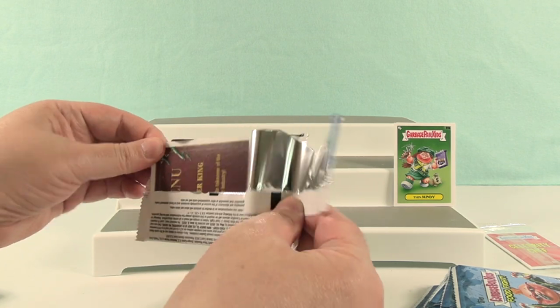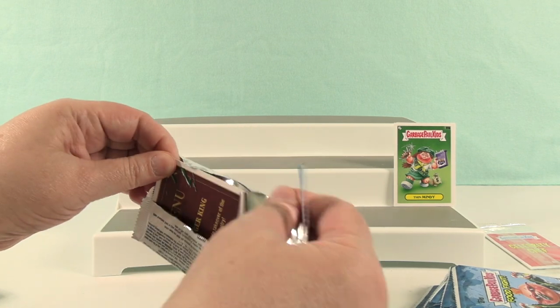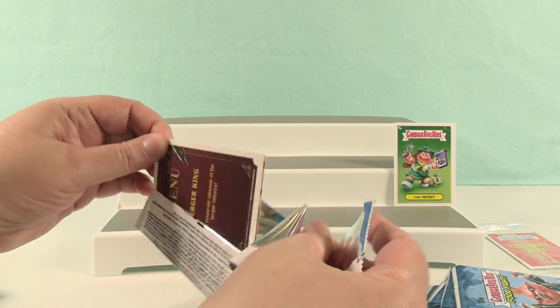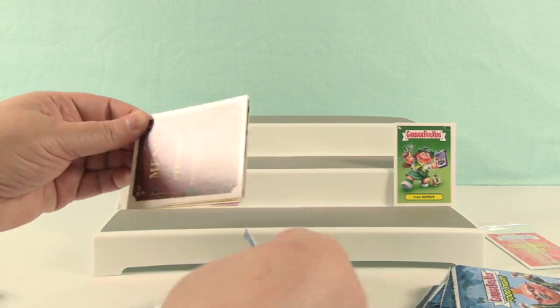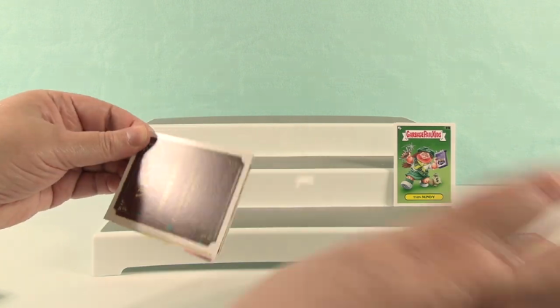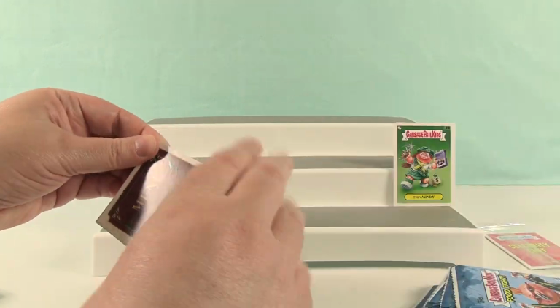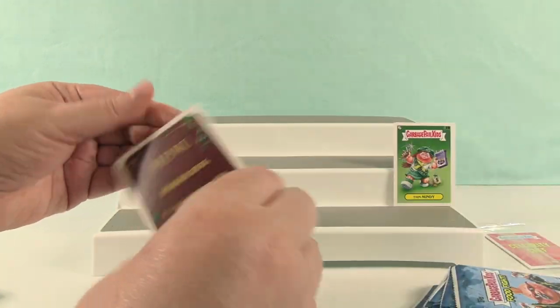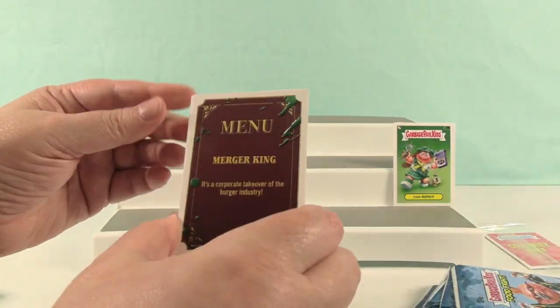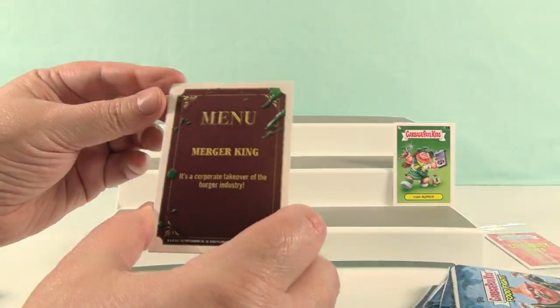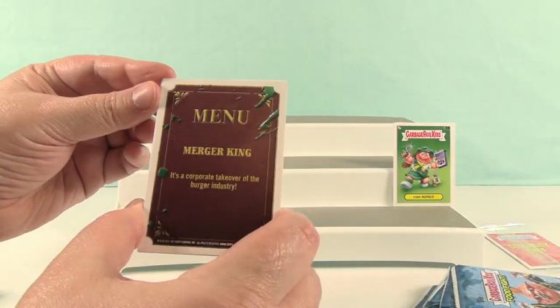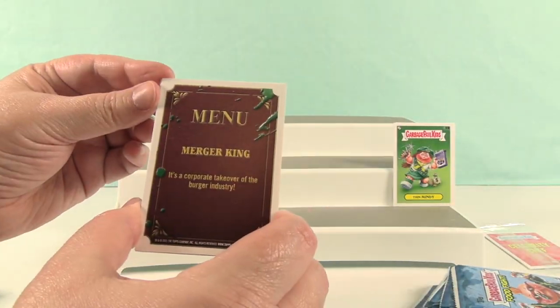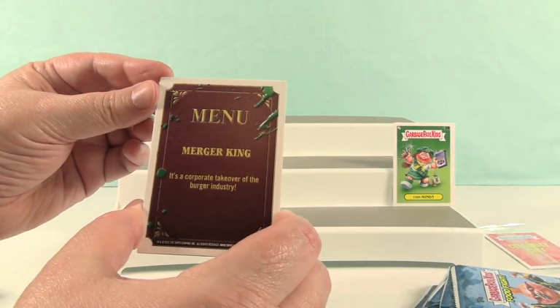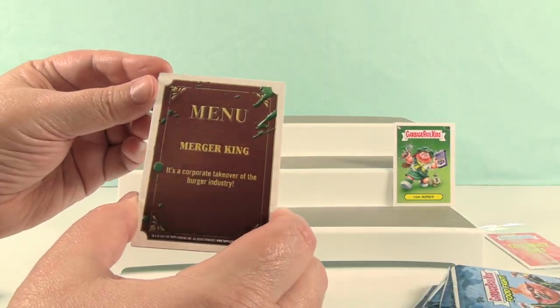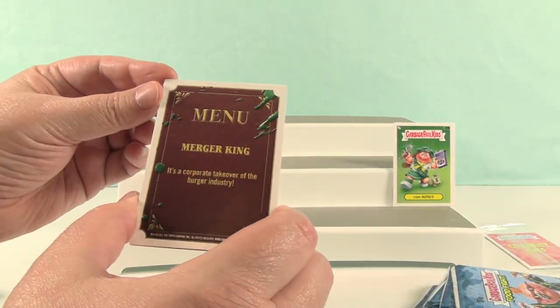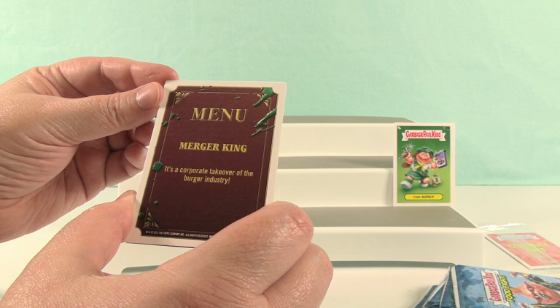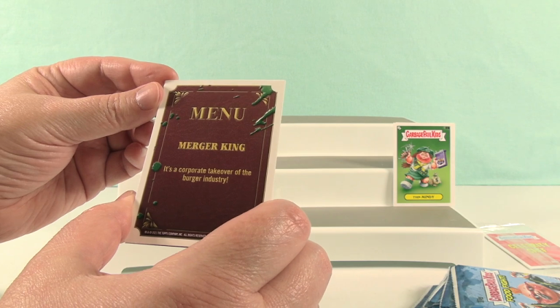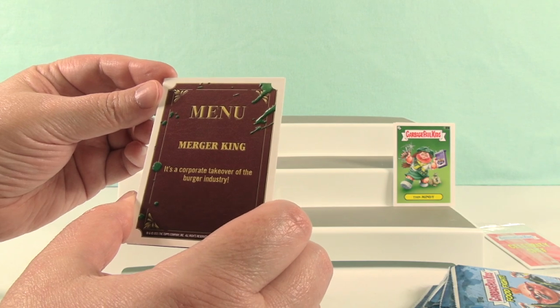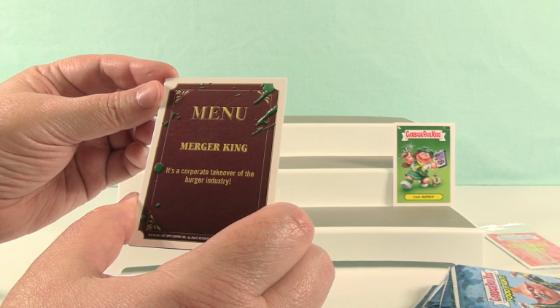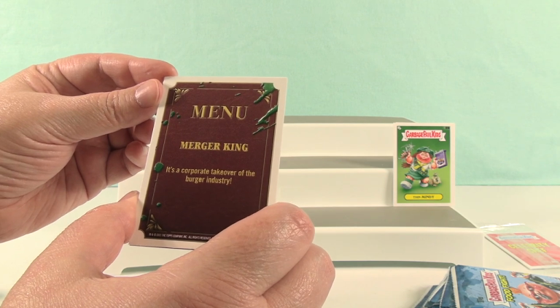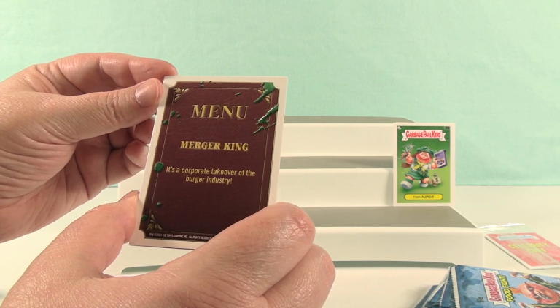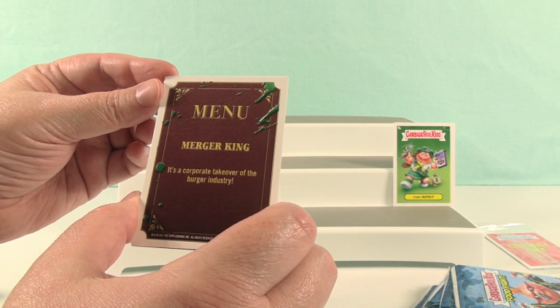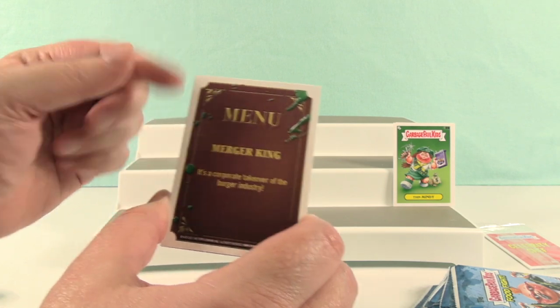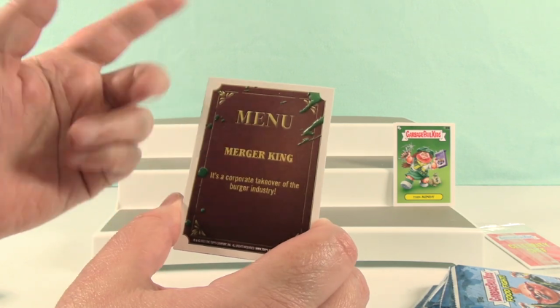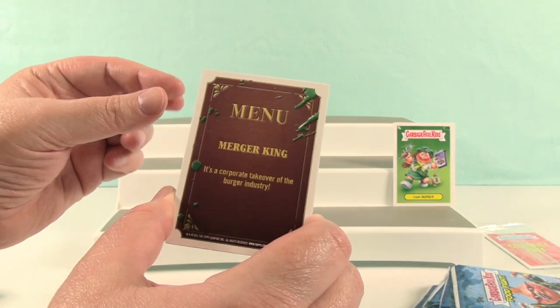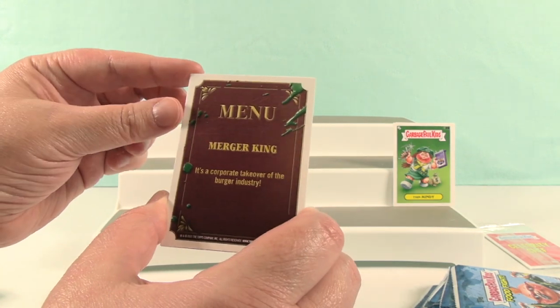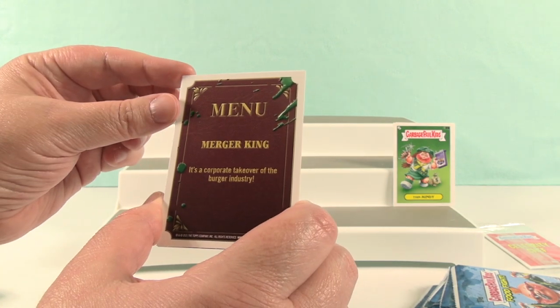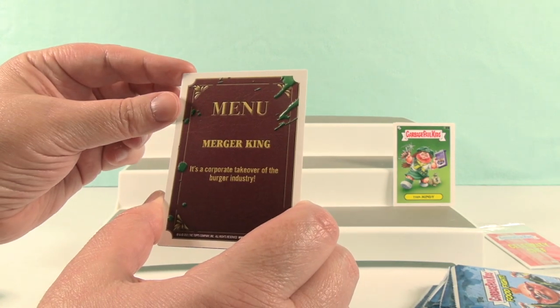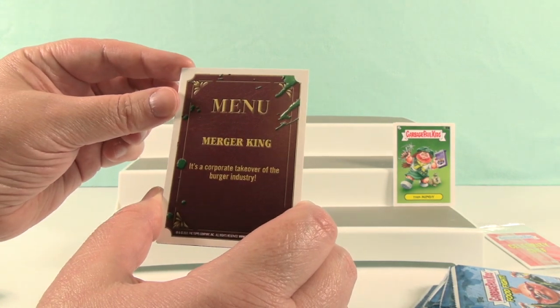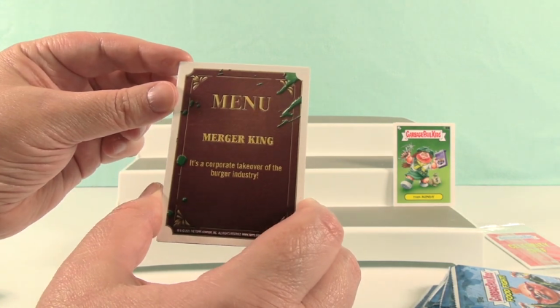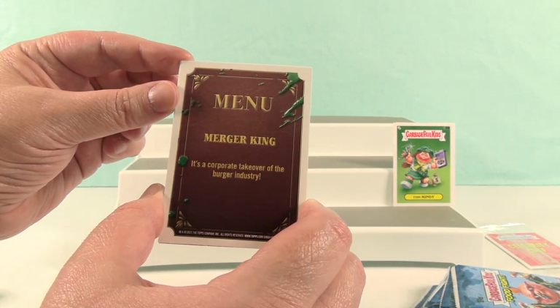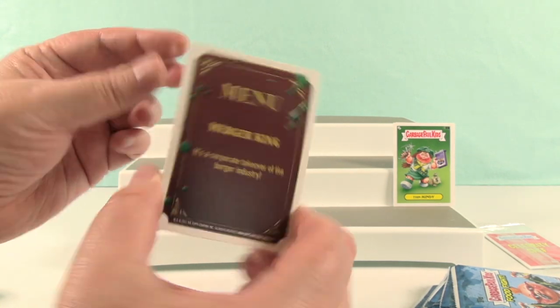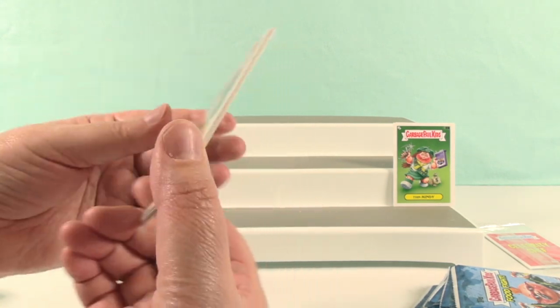Look at the back of this card — a menu from Murder King. It's a corporate takeover — Merger King. Yeah, it's a corporate takeover of the burger industry.